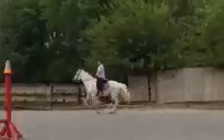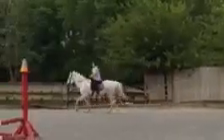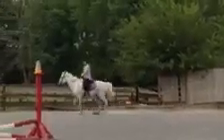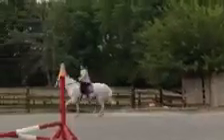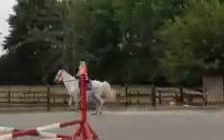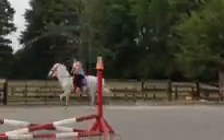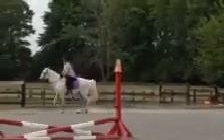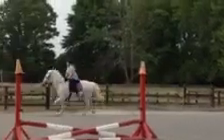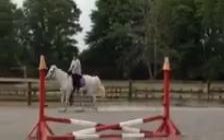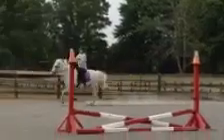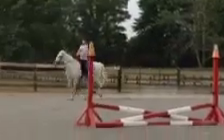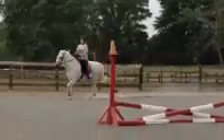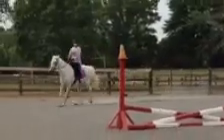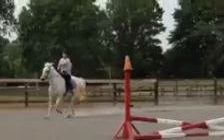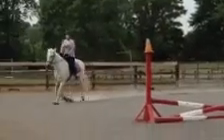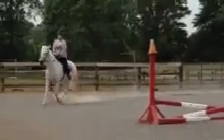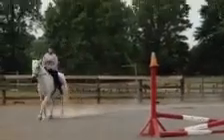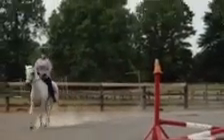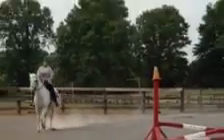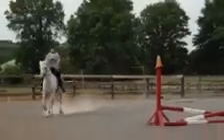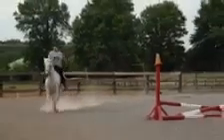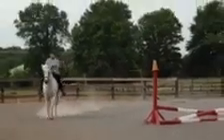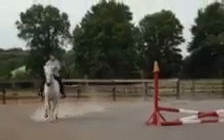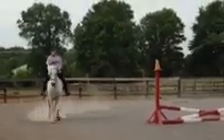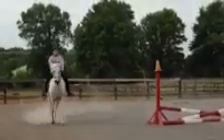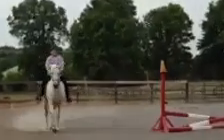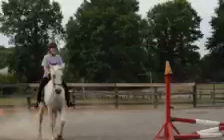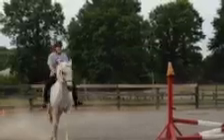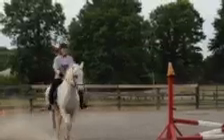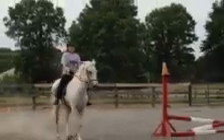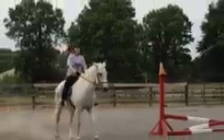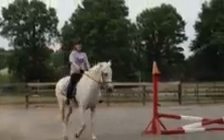And then you can walk. Well done. Good. That was good. That was good. So why did you go left?